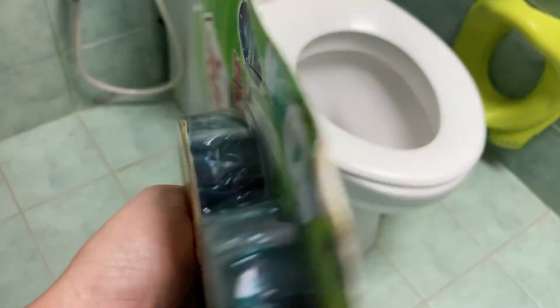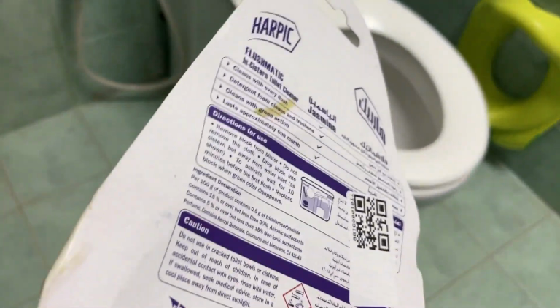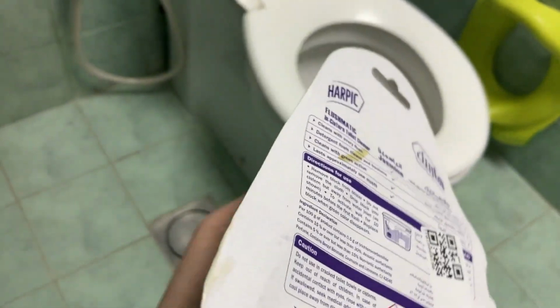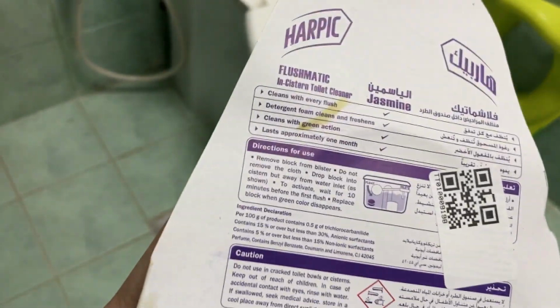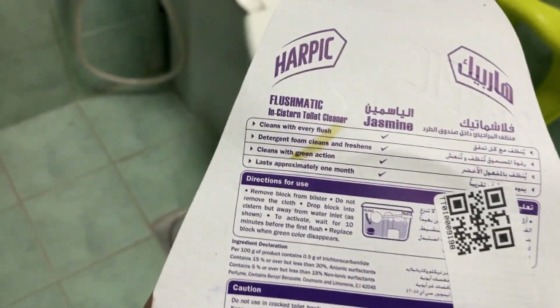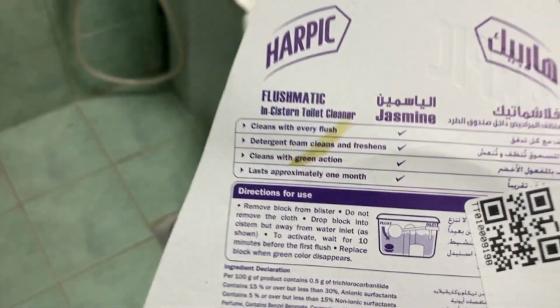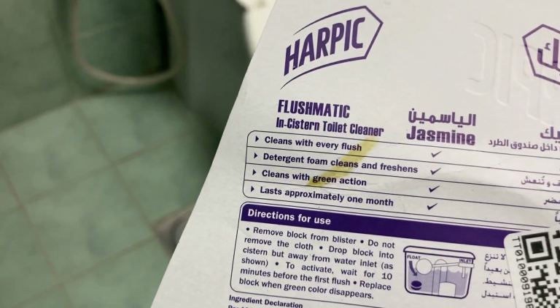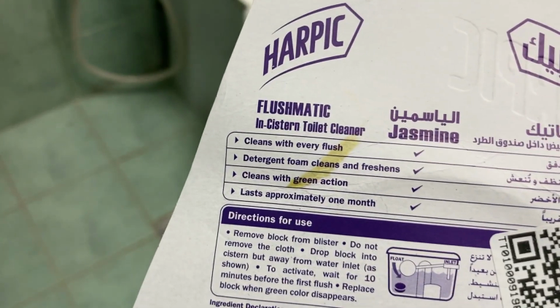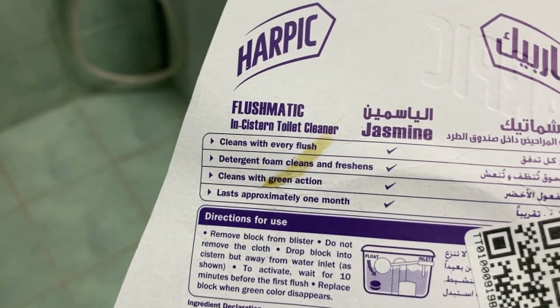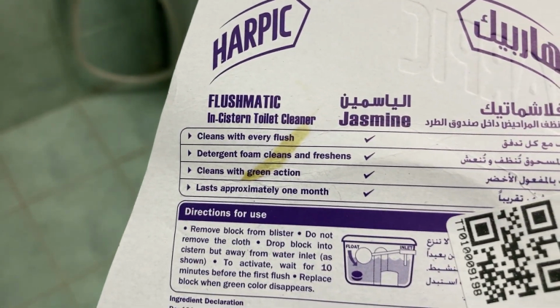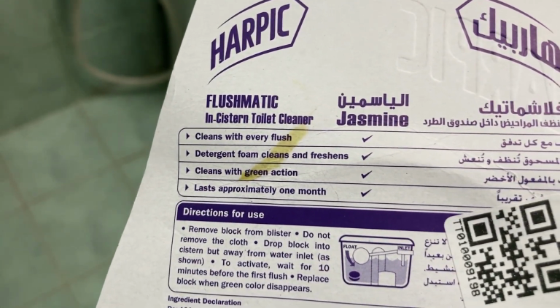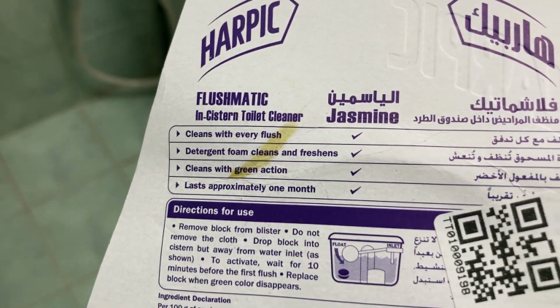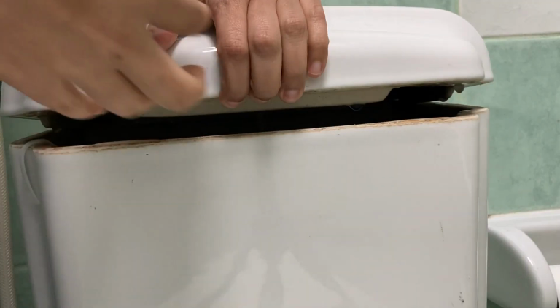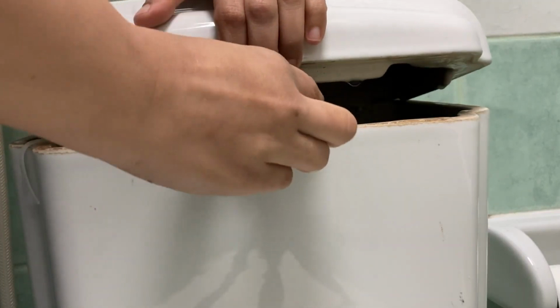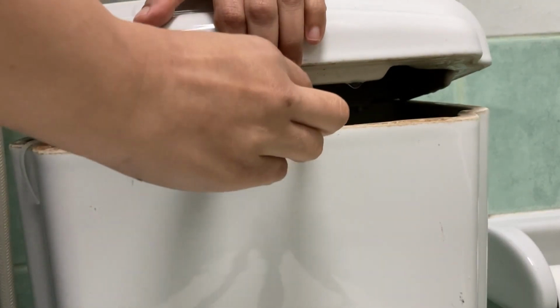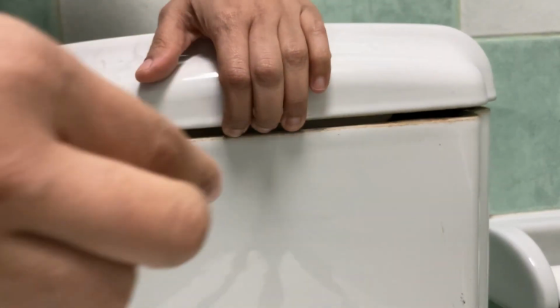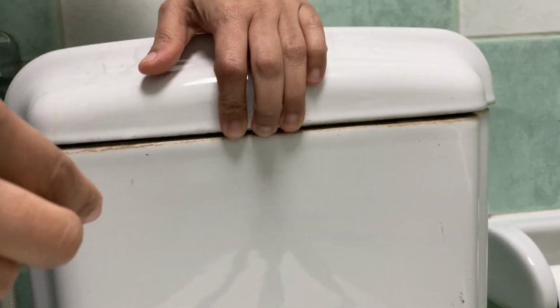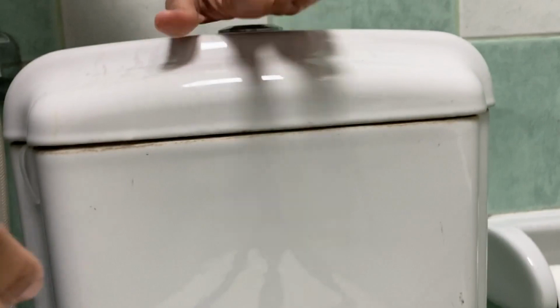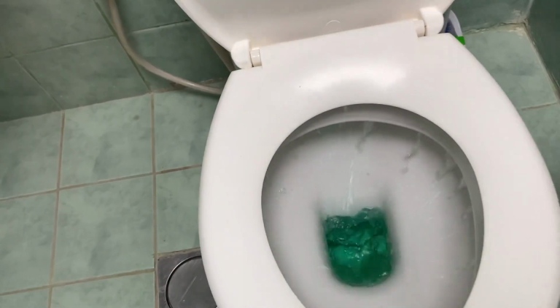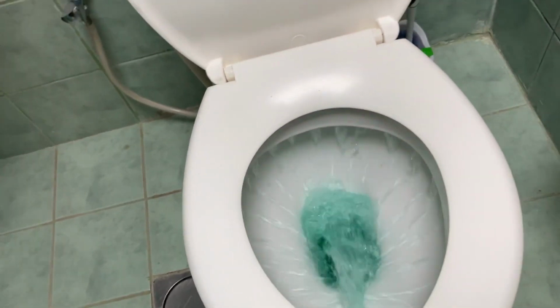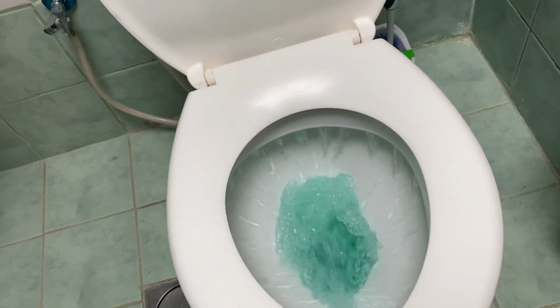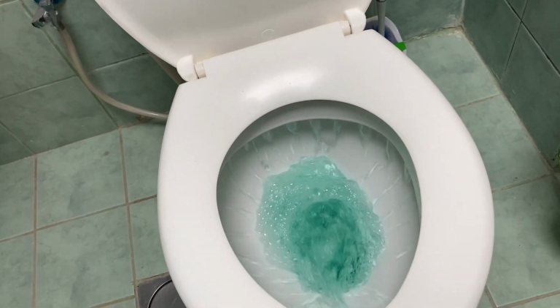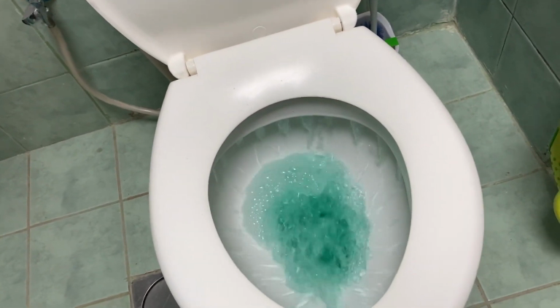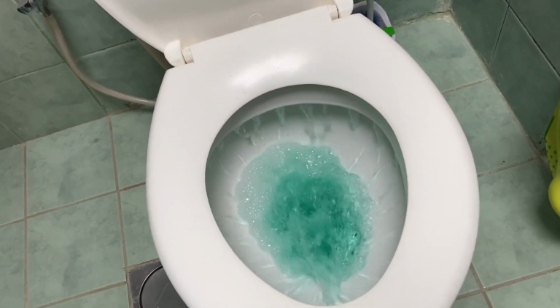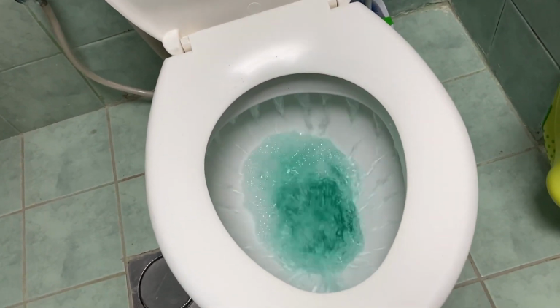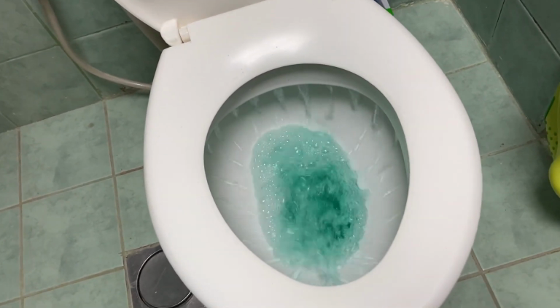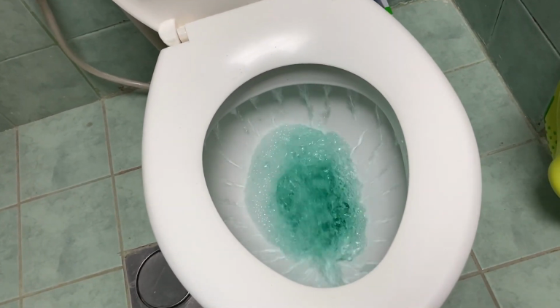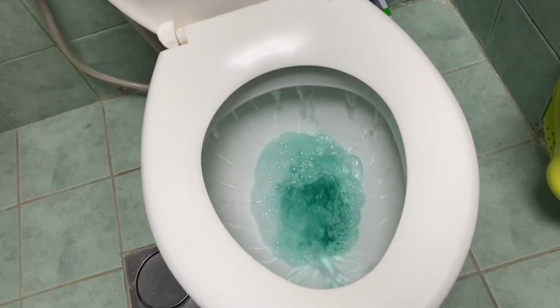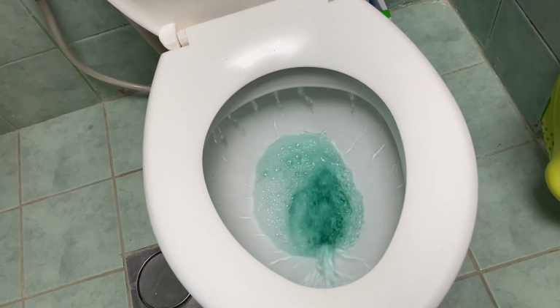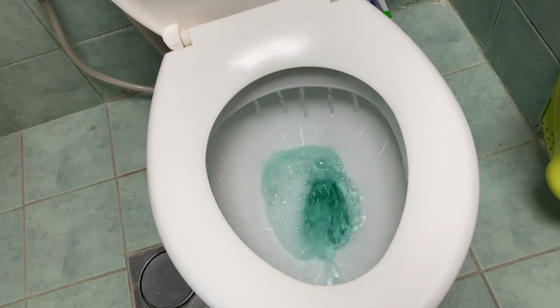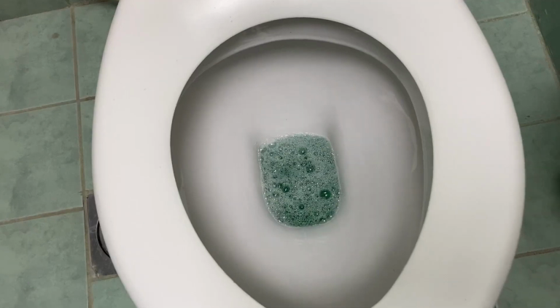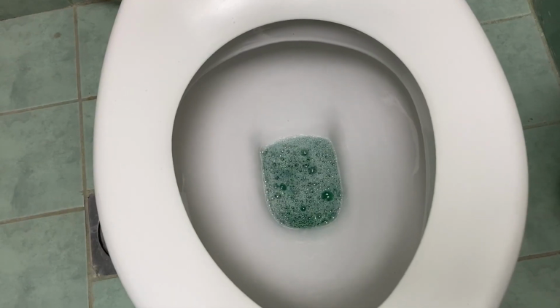For the toilets, I use Harpic Flushmatics, which are very easy and convenient to use. One block lasts up to one month. It doesn't let any stains remain on the surface — just scrub with the toilet brush and you are done.